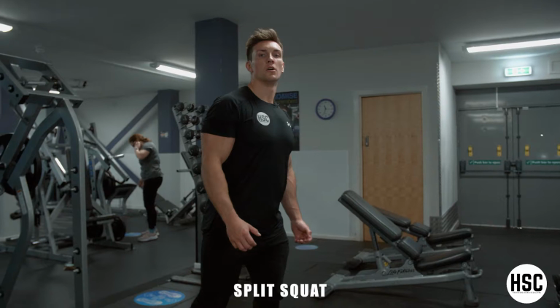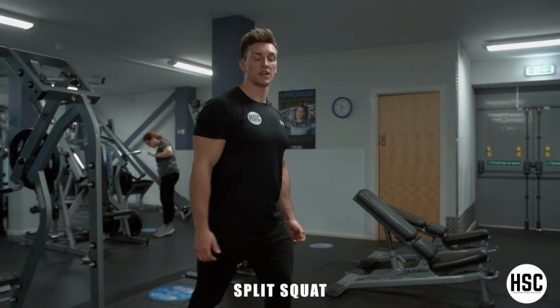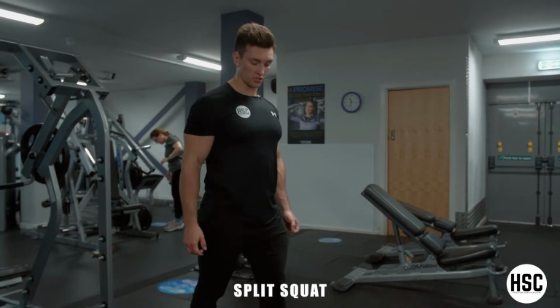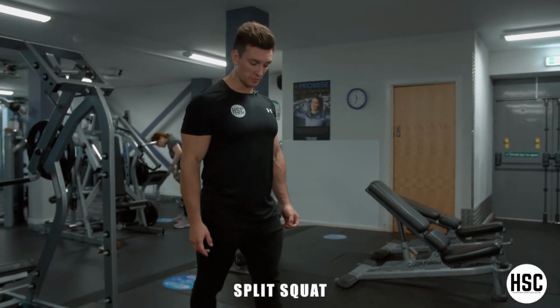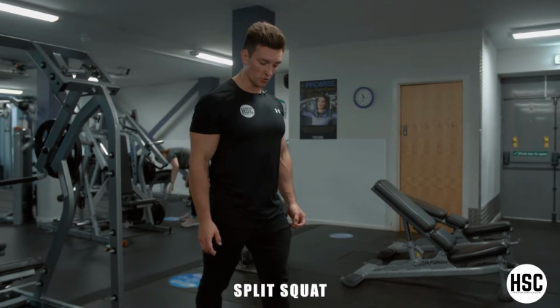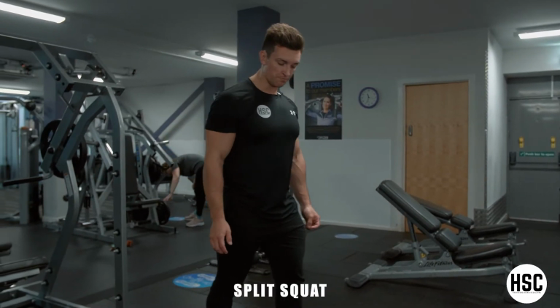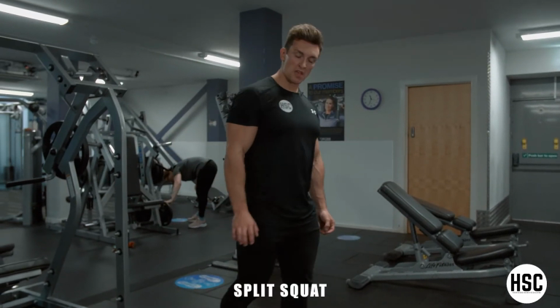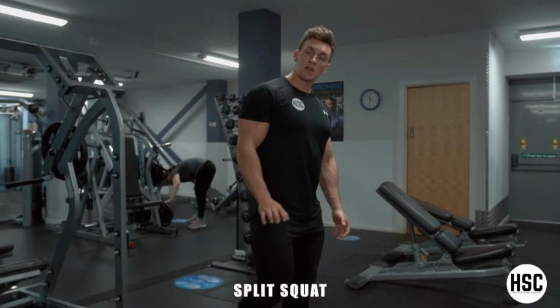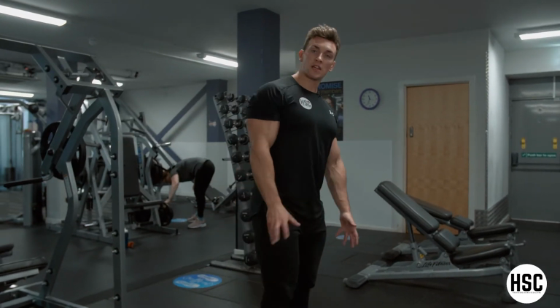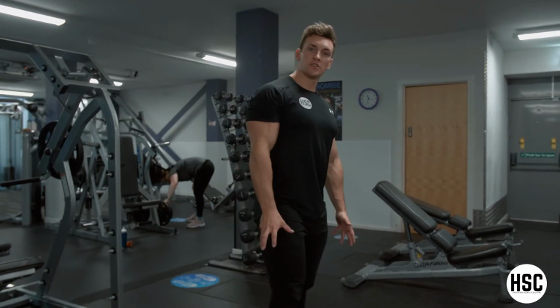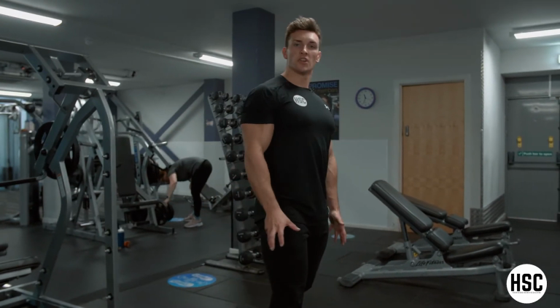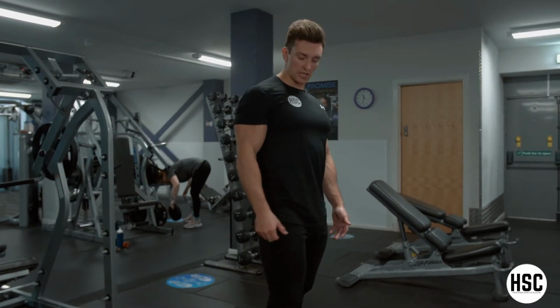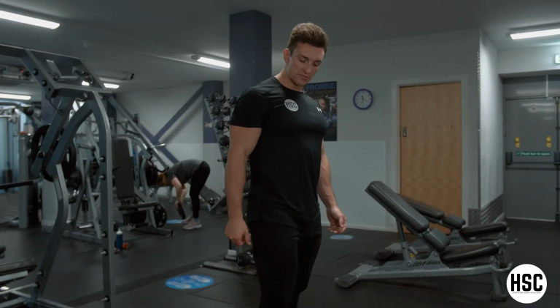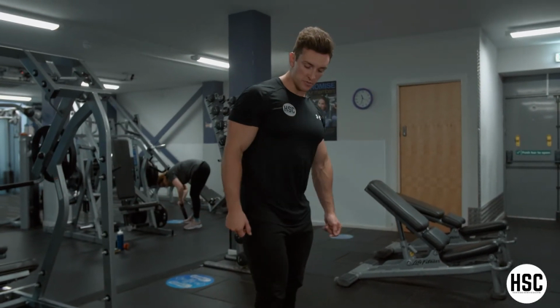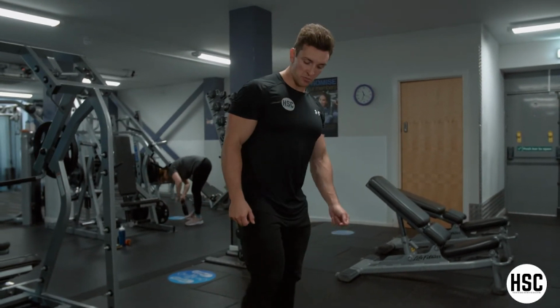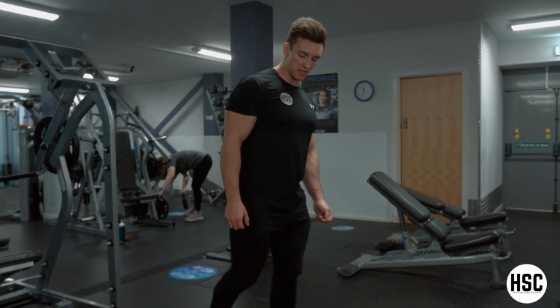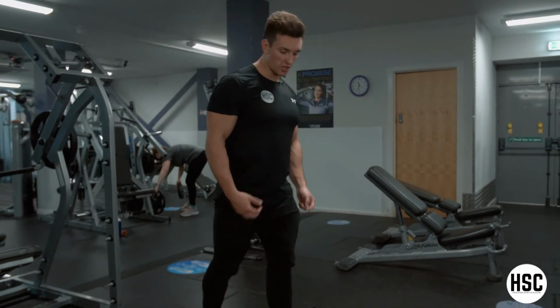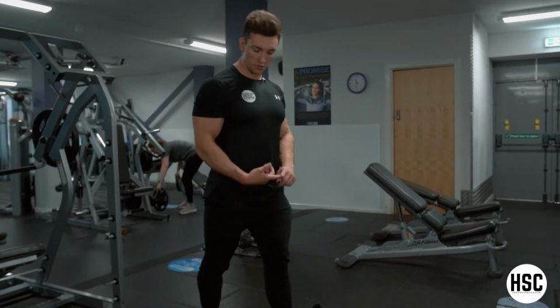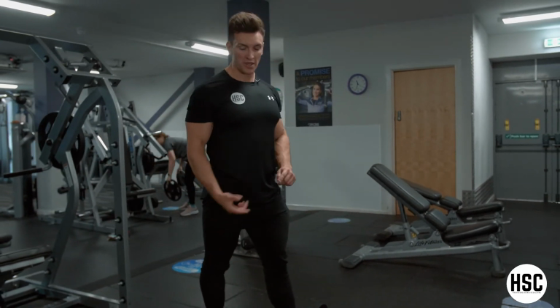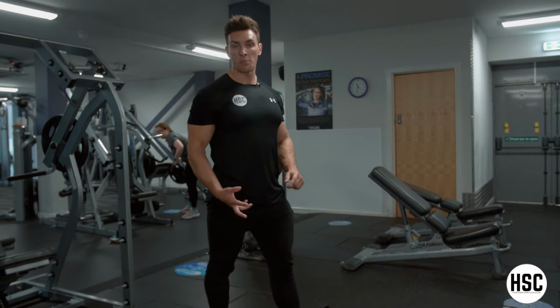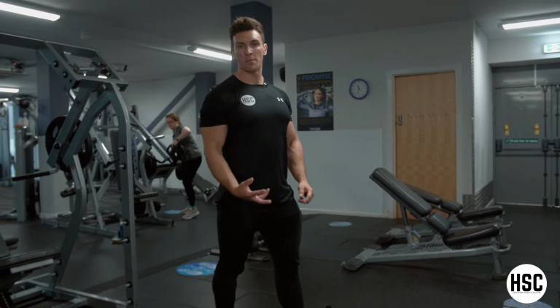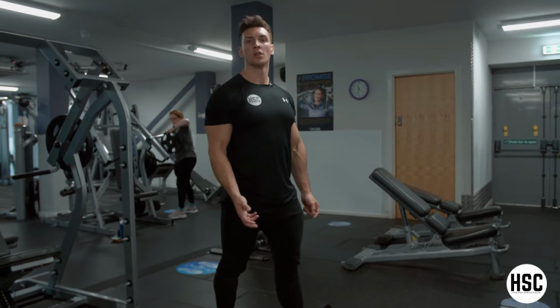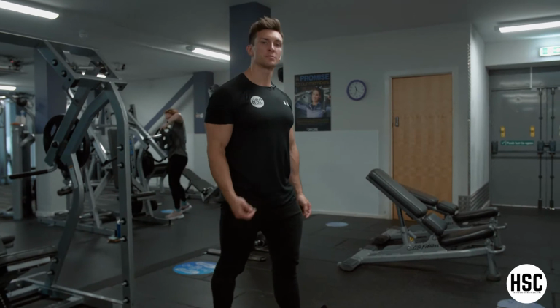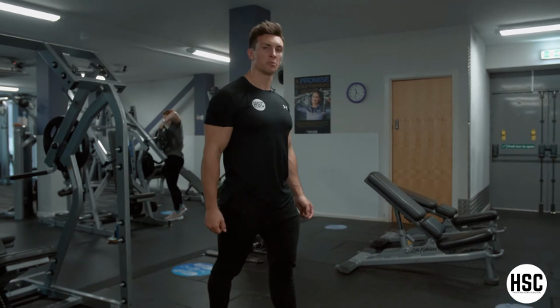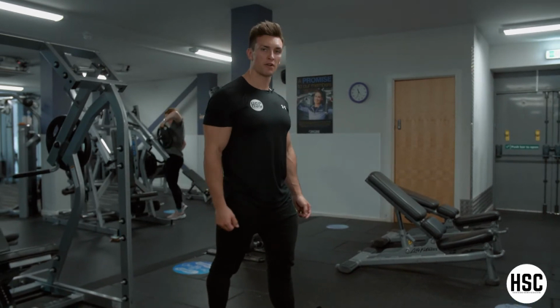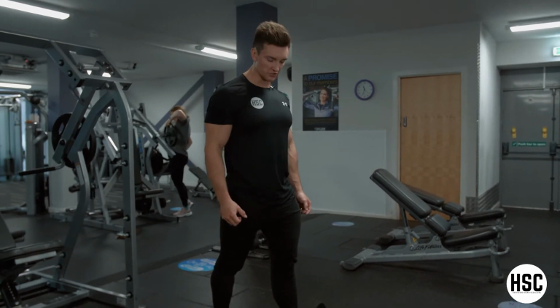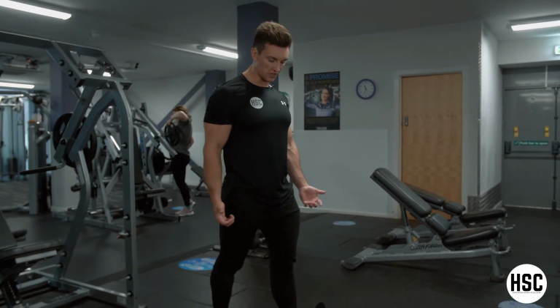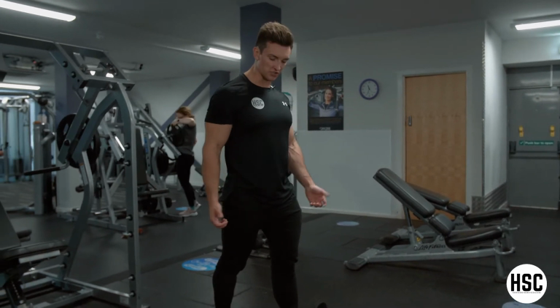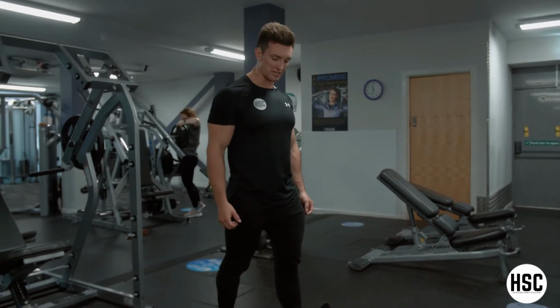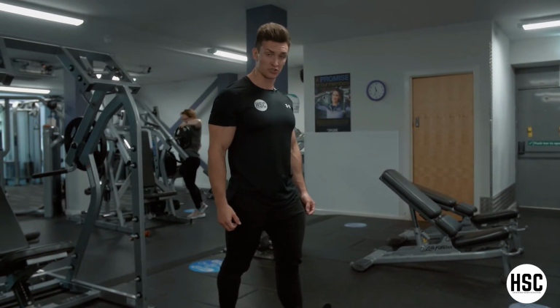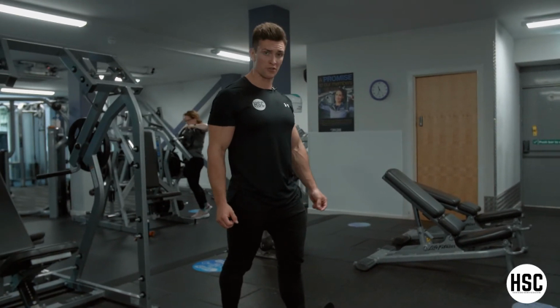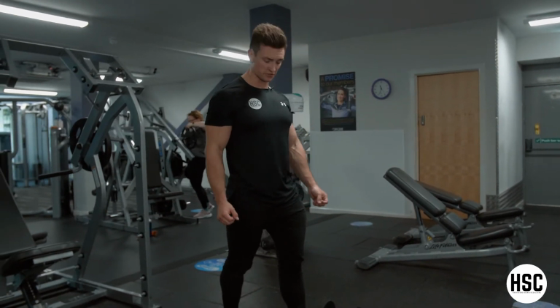So, split squat — you can do this leg movement with dumbbells, body weight, or barbell, just based on preference and stability and strength obviously.